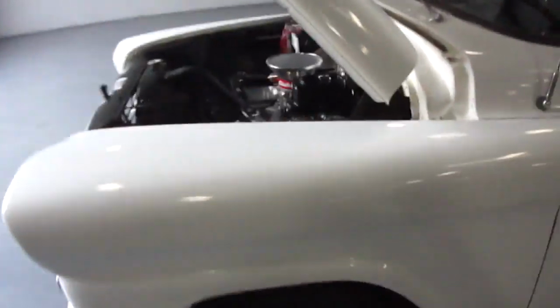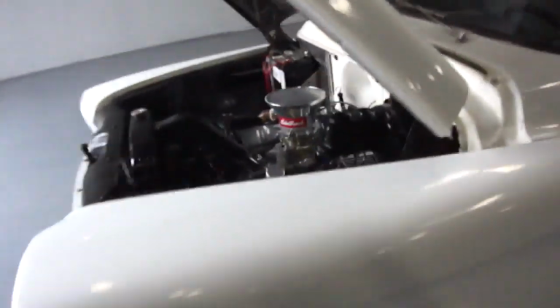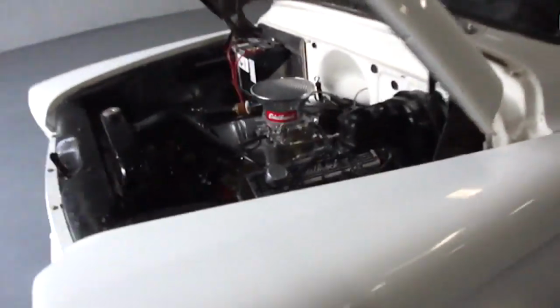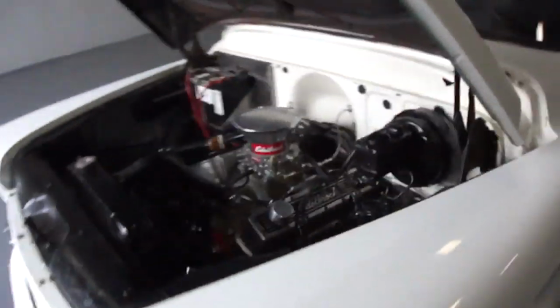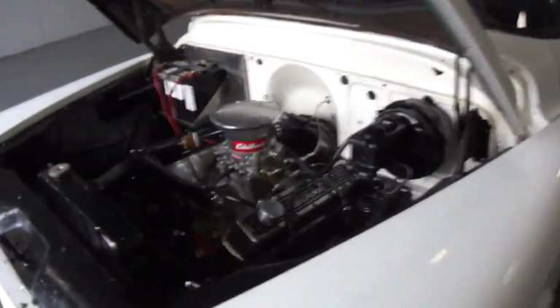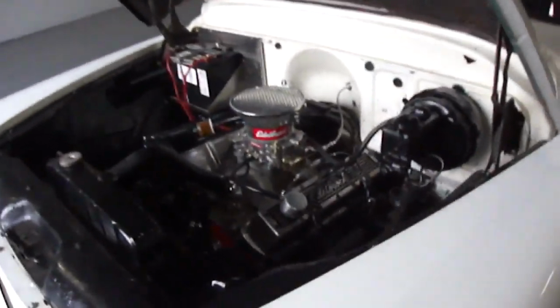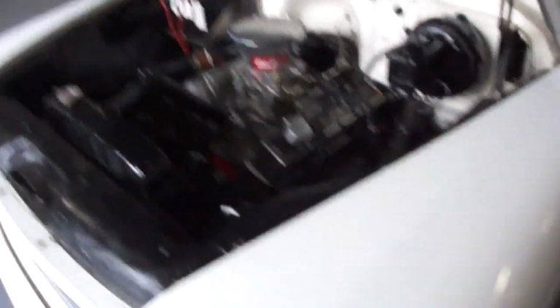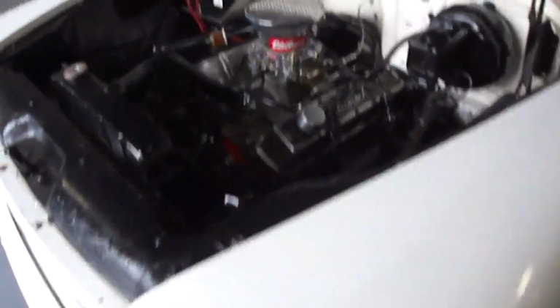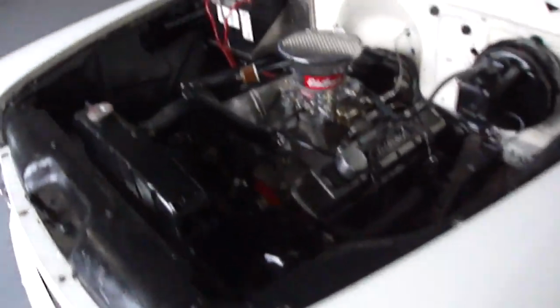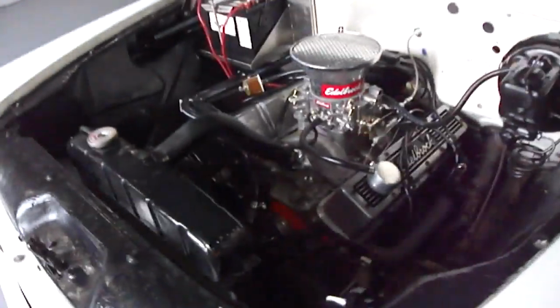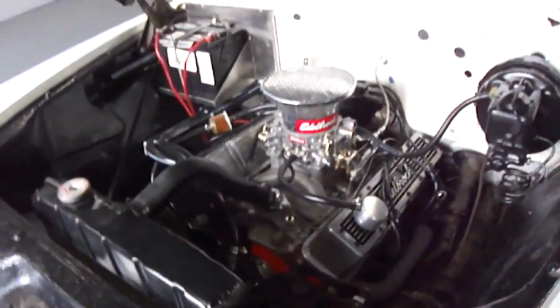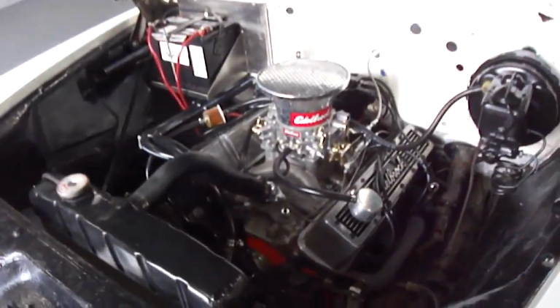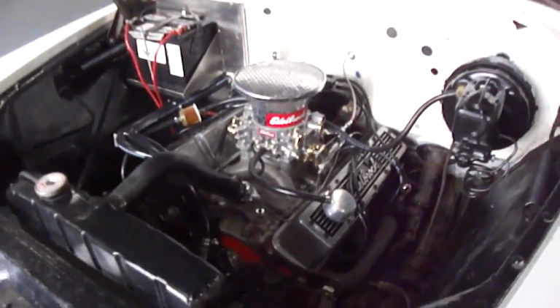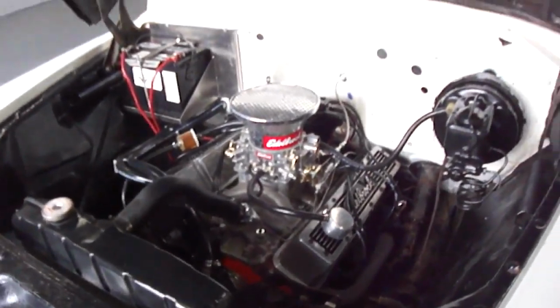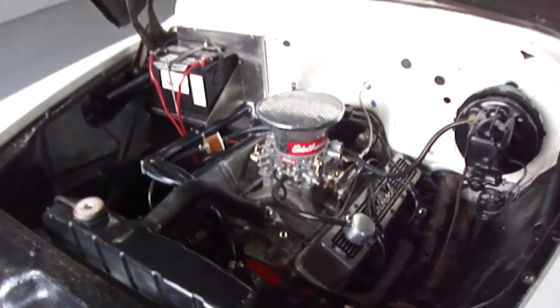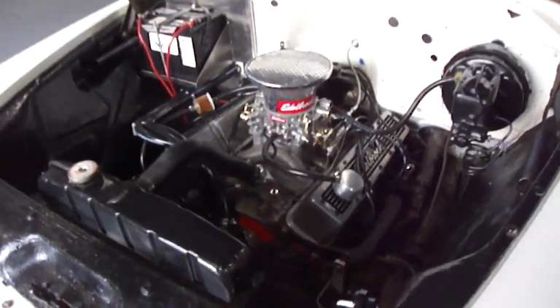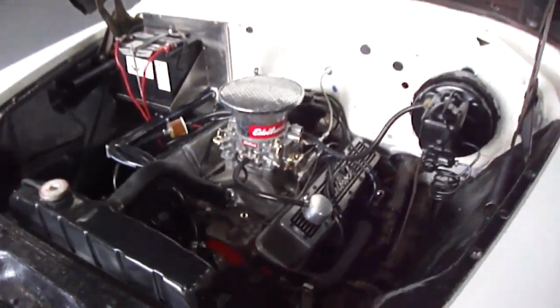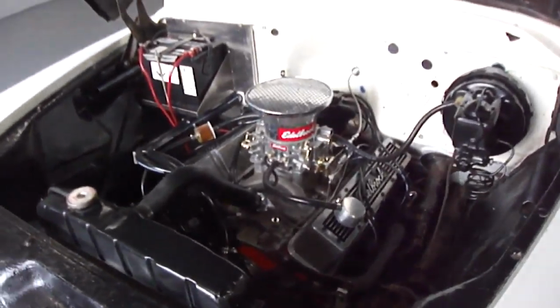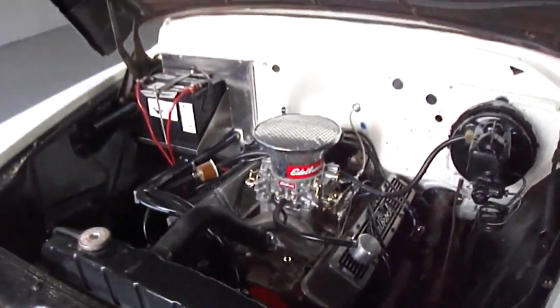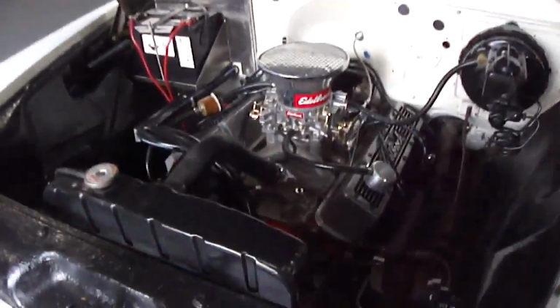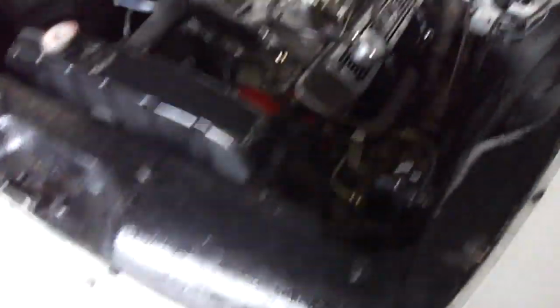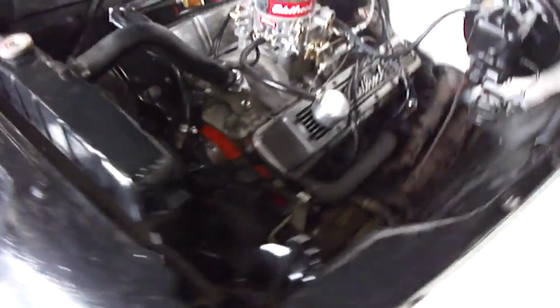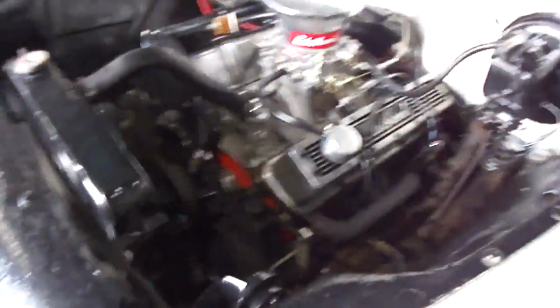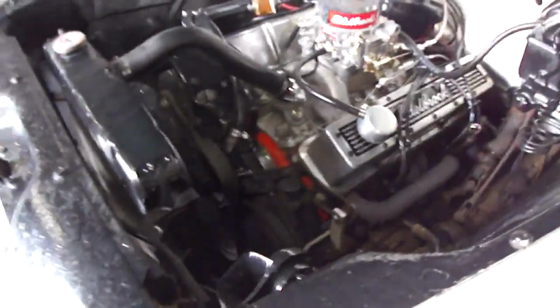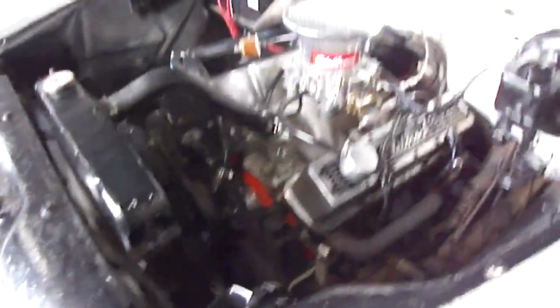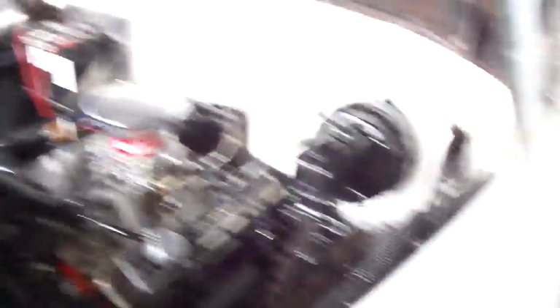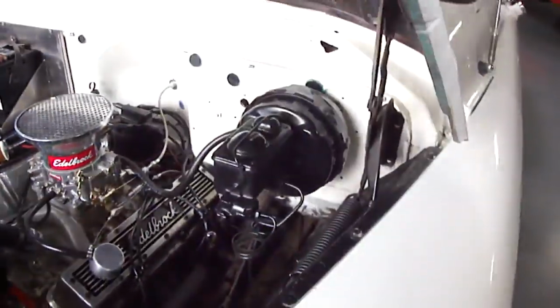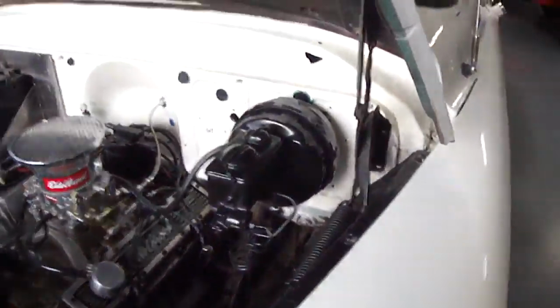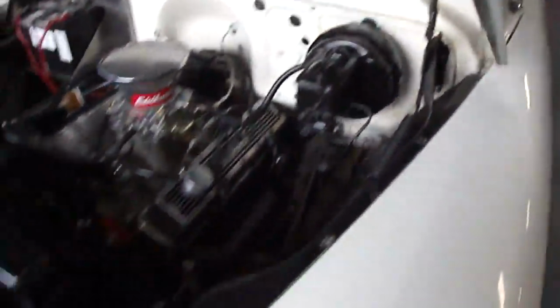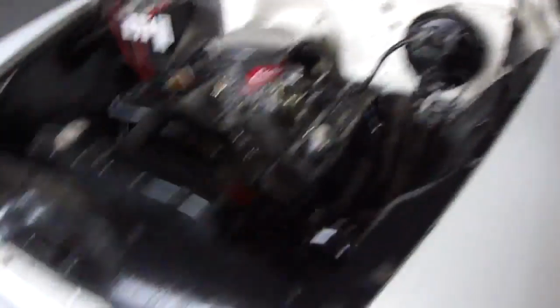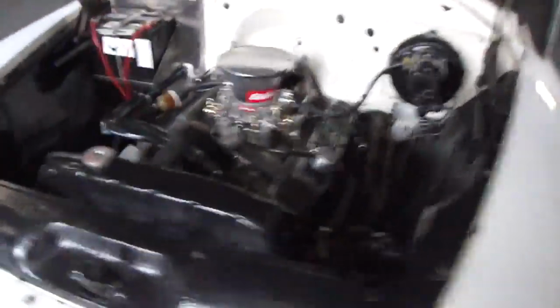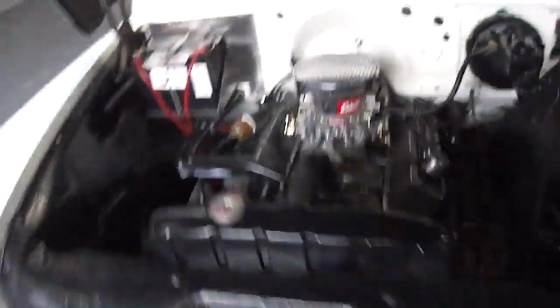The engine is a solid 350 — a newer engine, new restoration, with a four-barrel Edelbrock carb. It also has power steering, power brakes, and disc brakes.